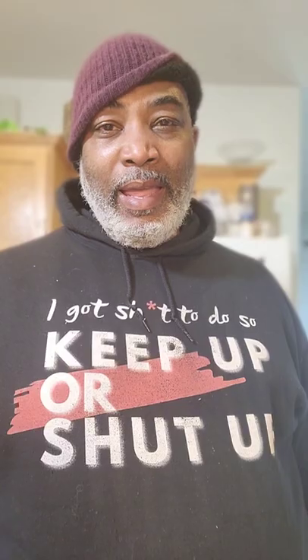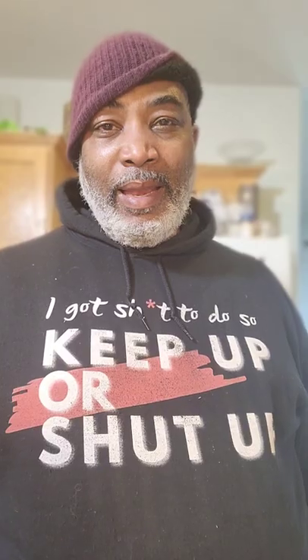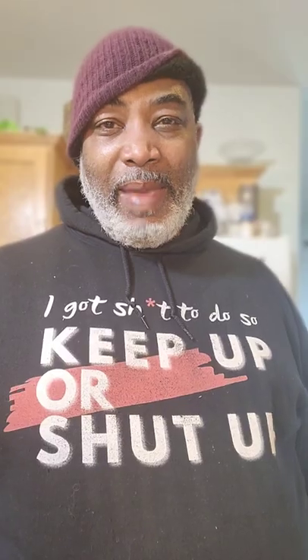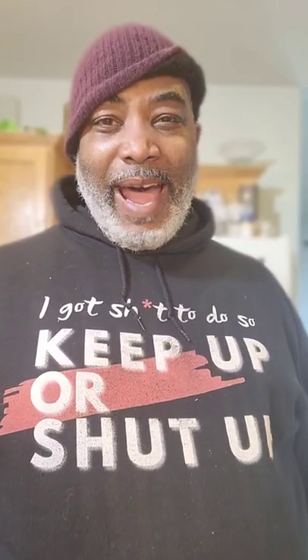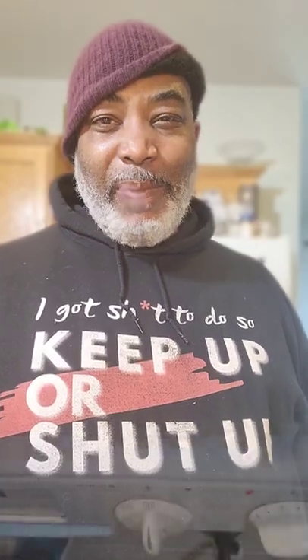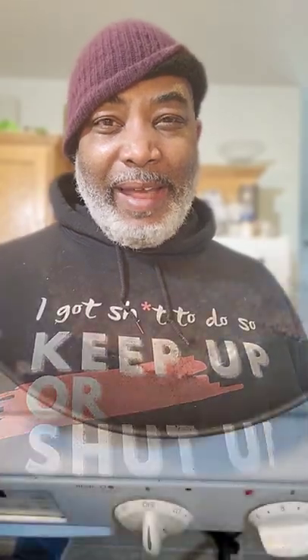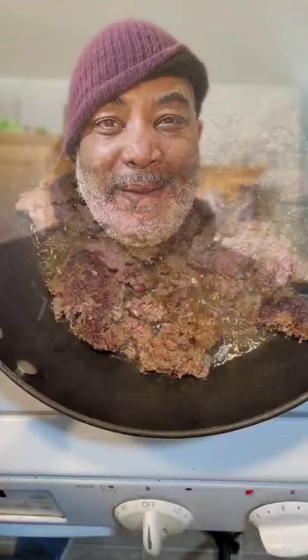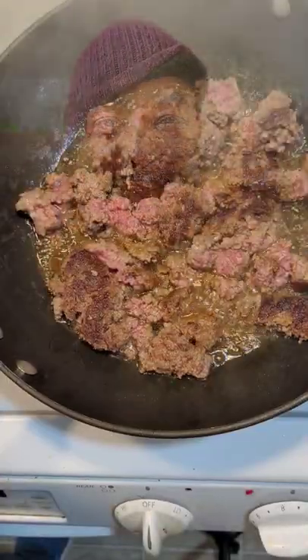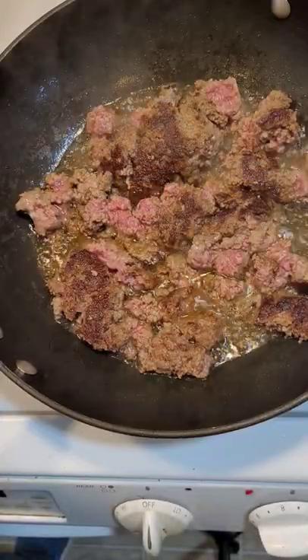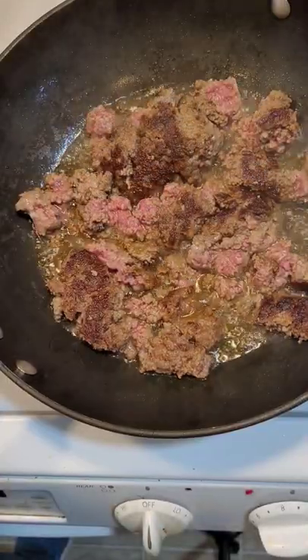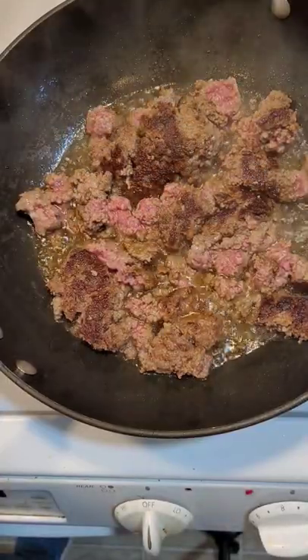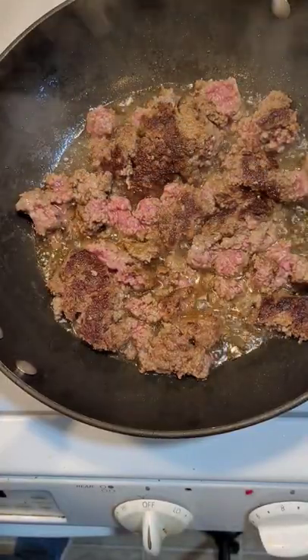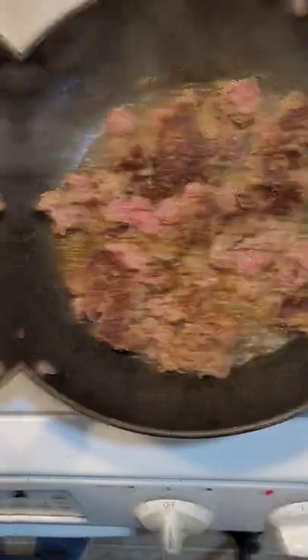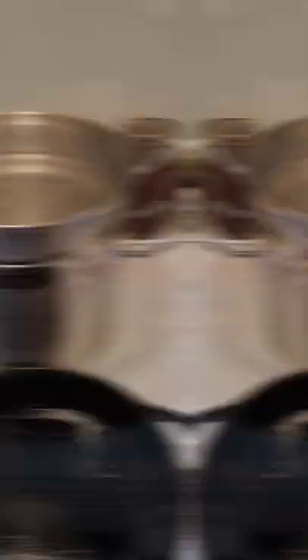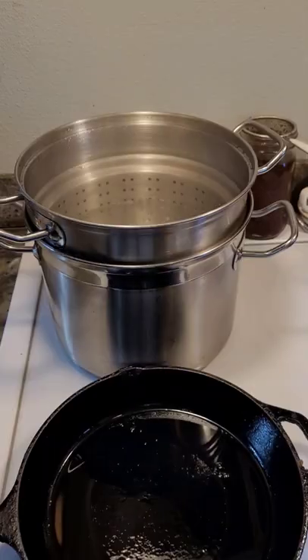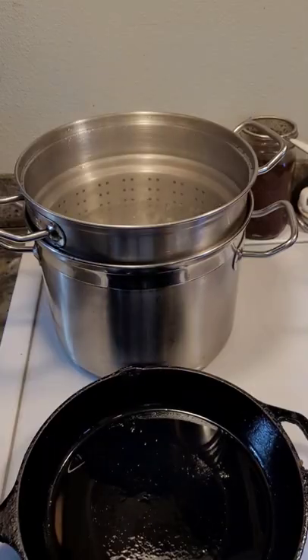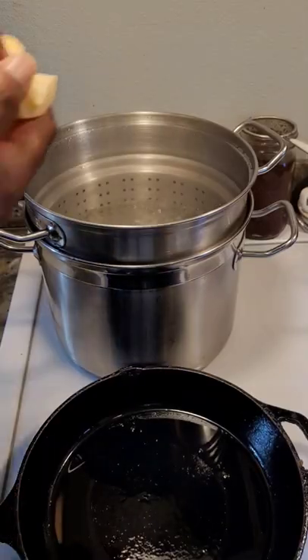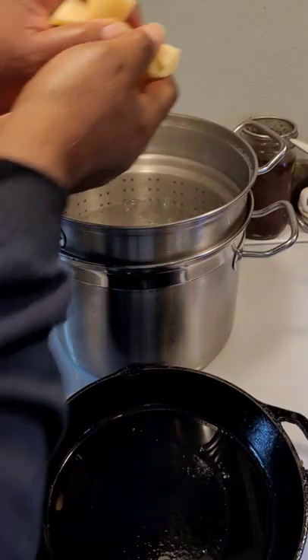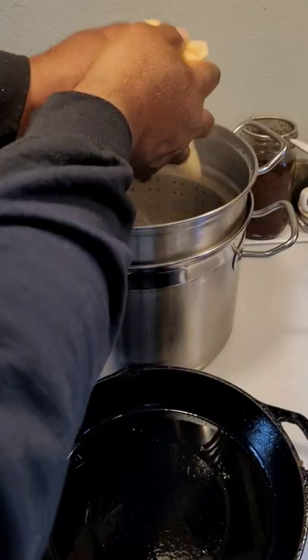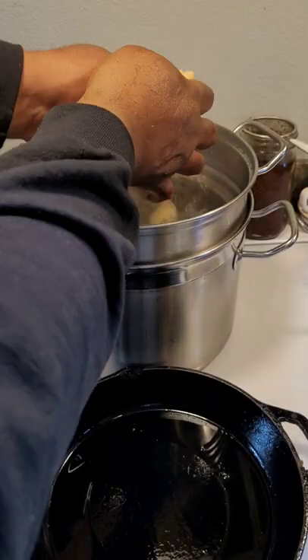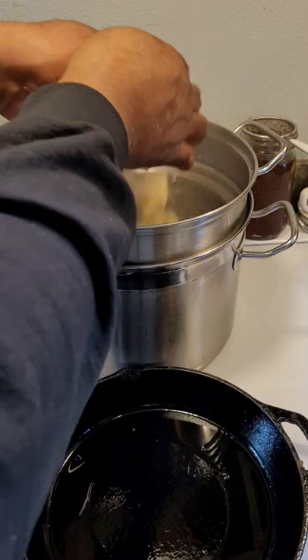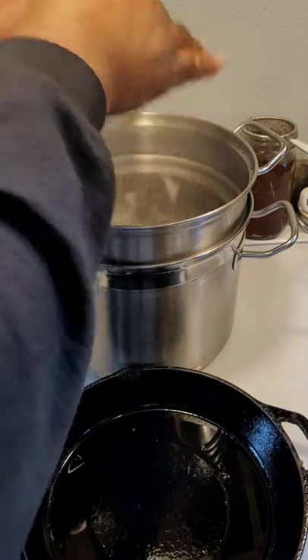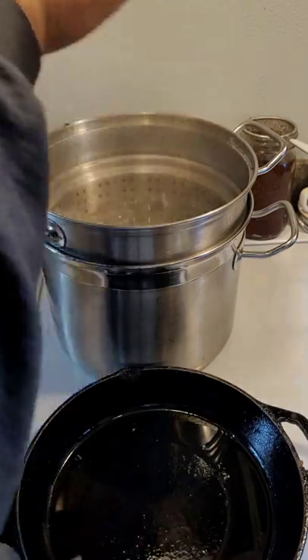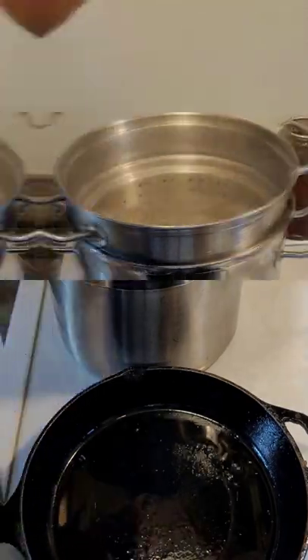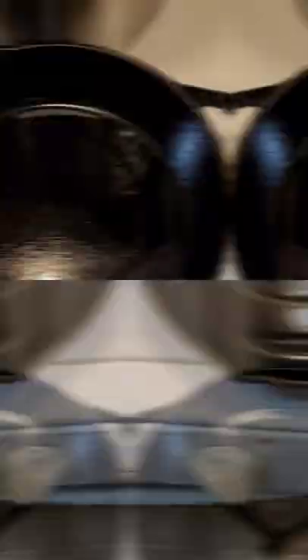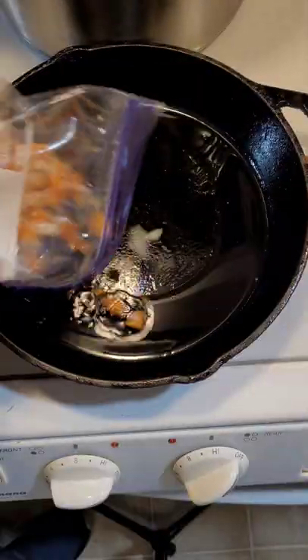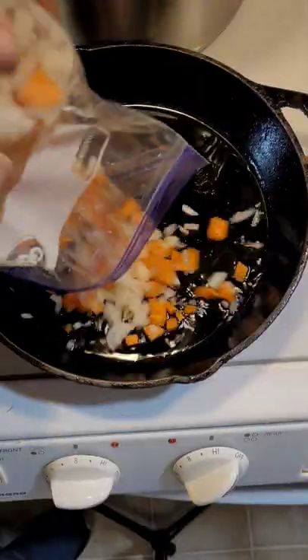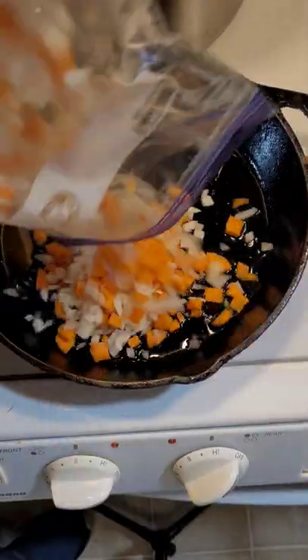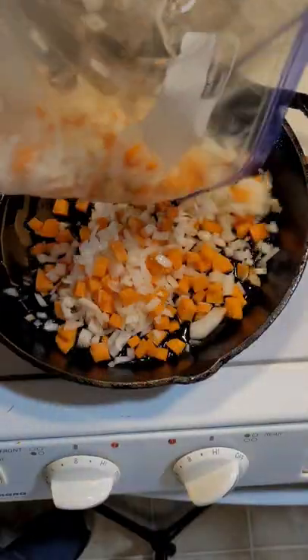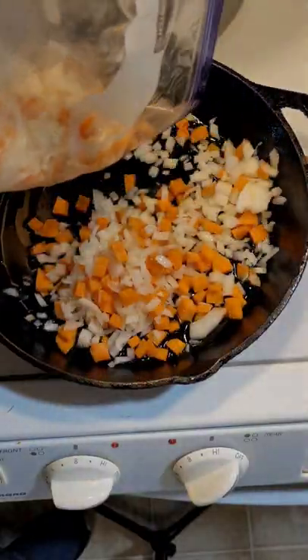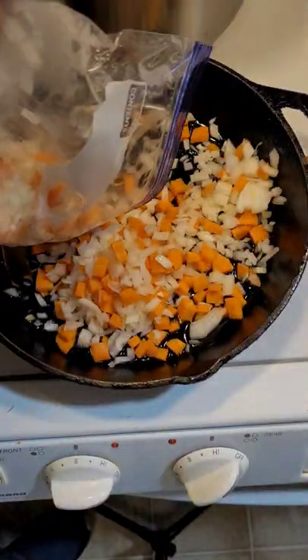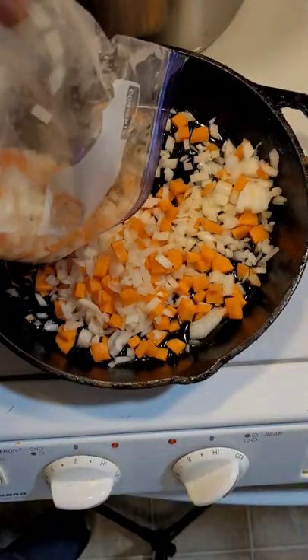Let's make cottage pie. Let's start by browning some ground beef. In the meantime, let's boil some potatoes. Sauté some onions and carrots.